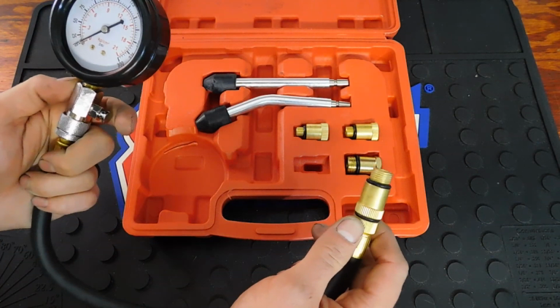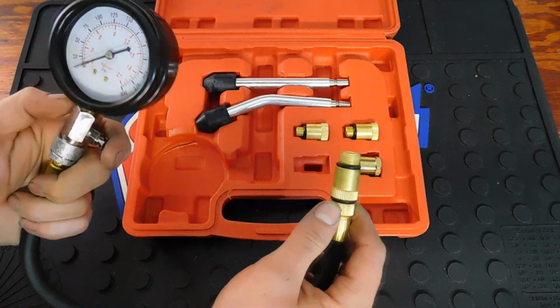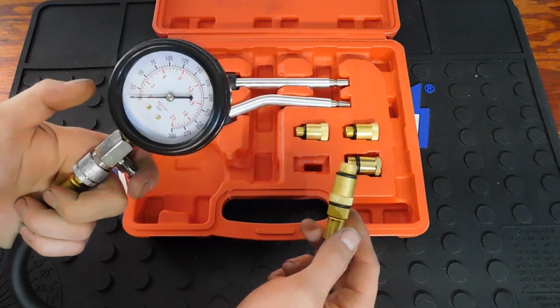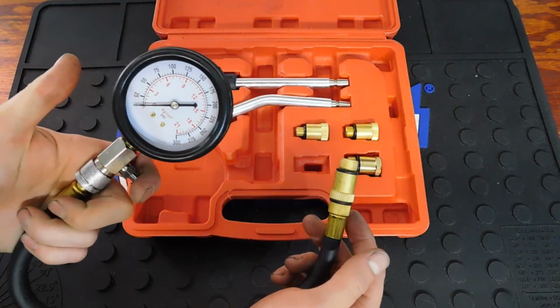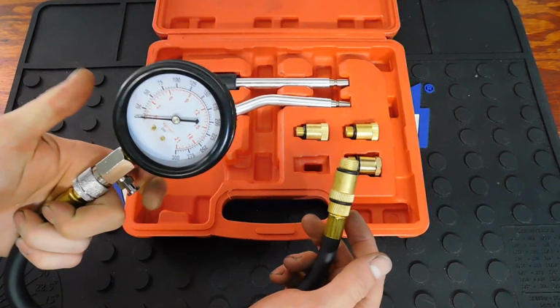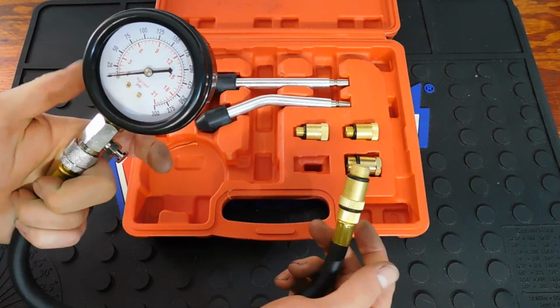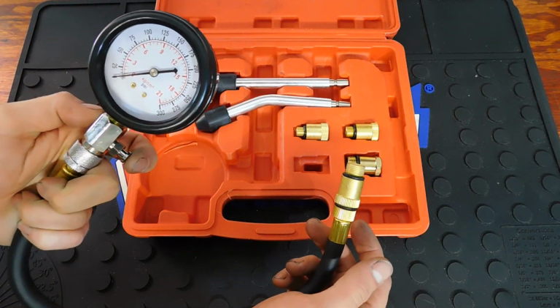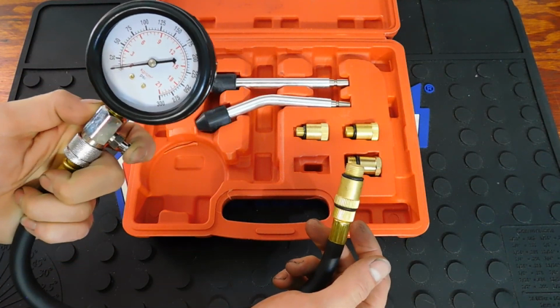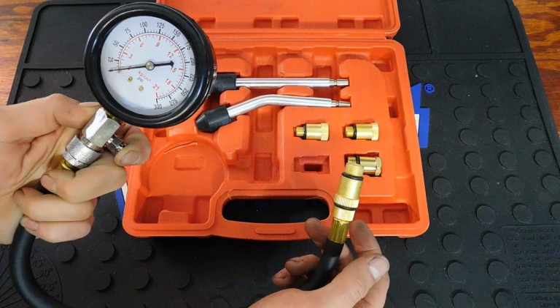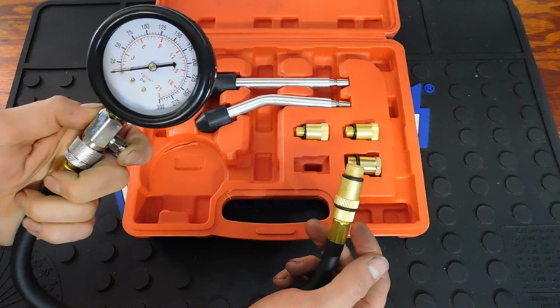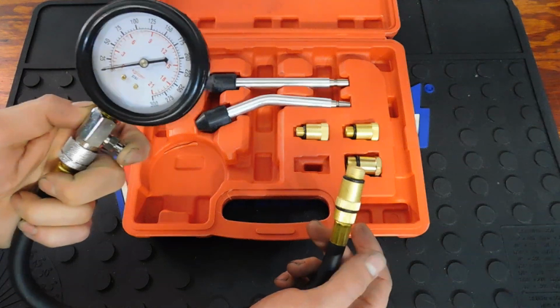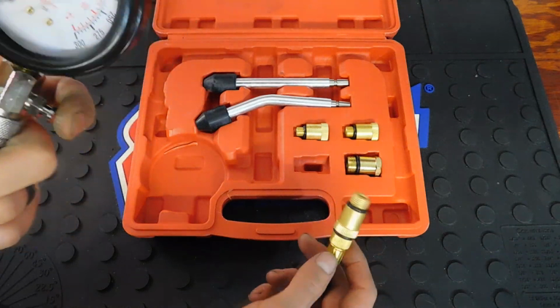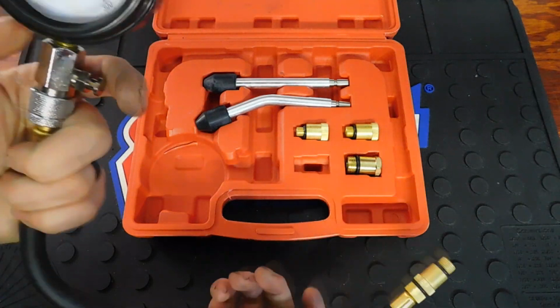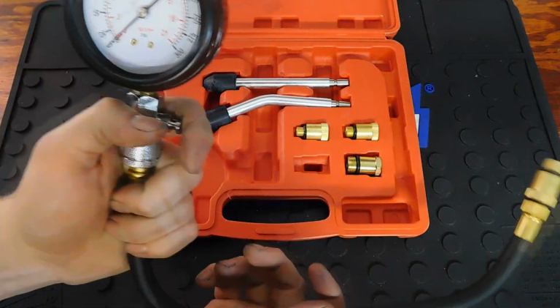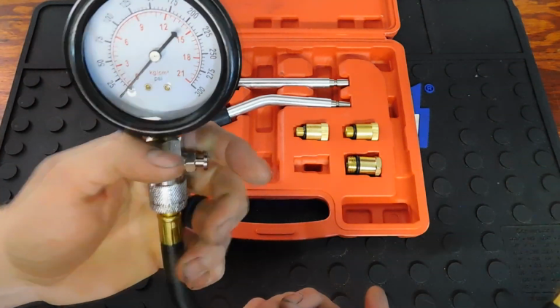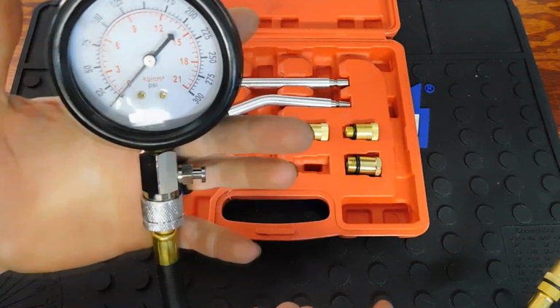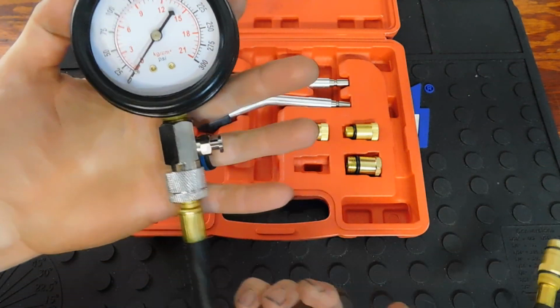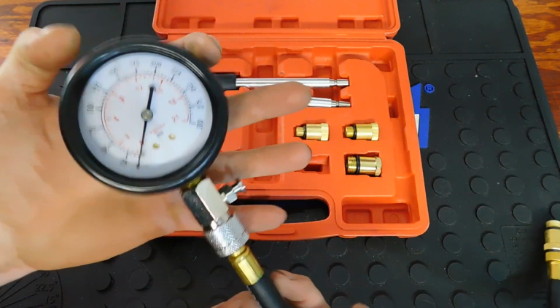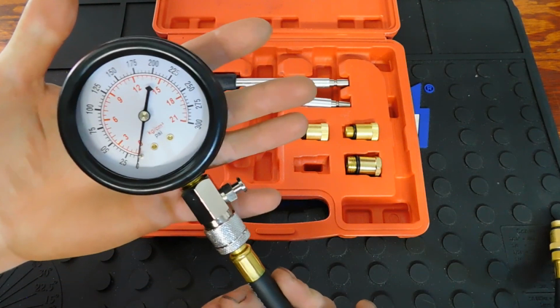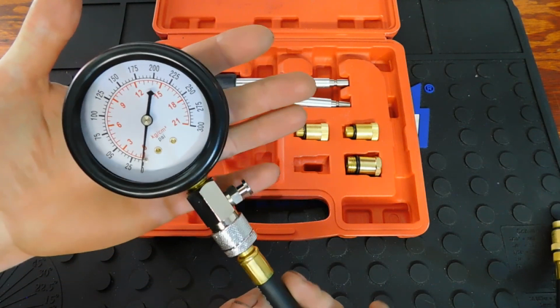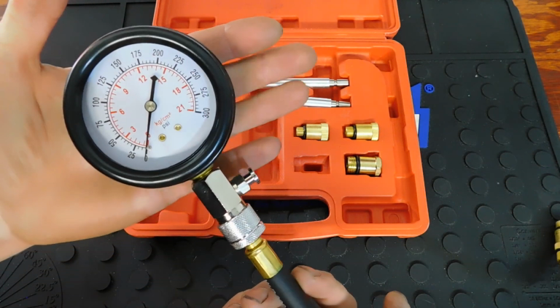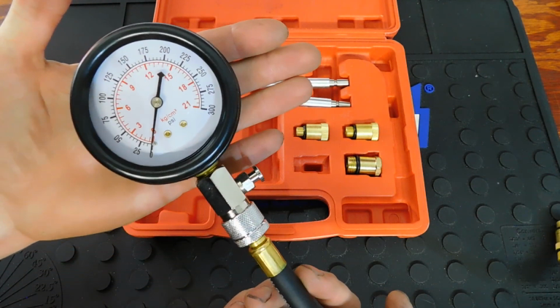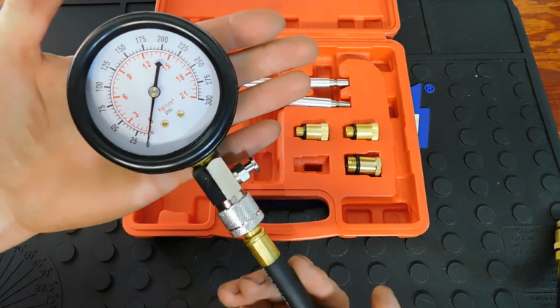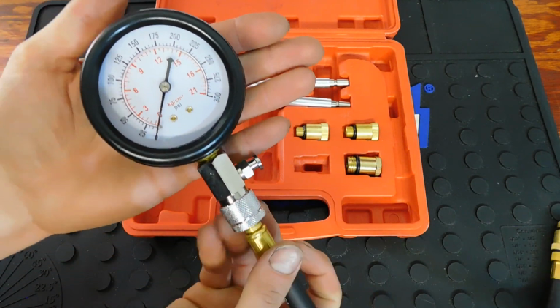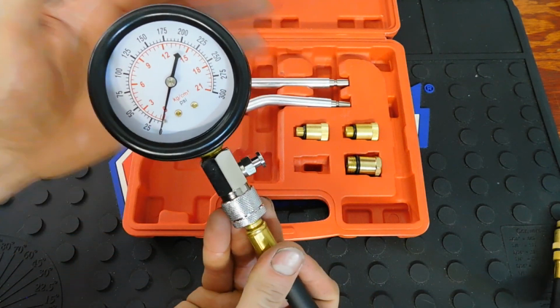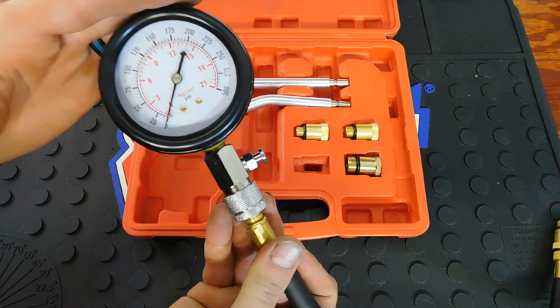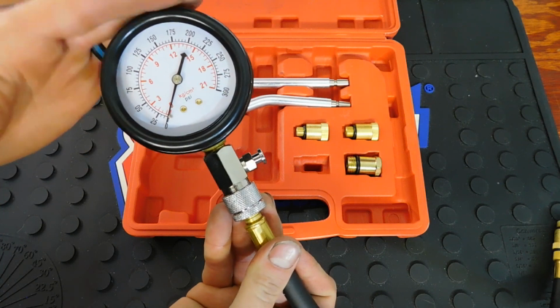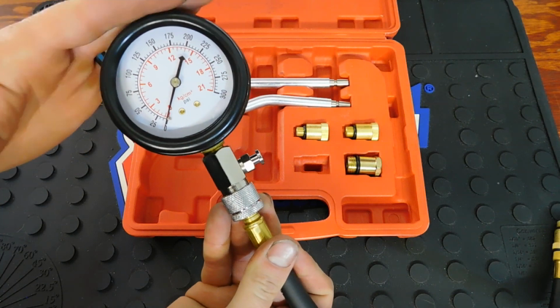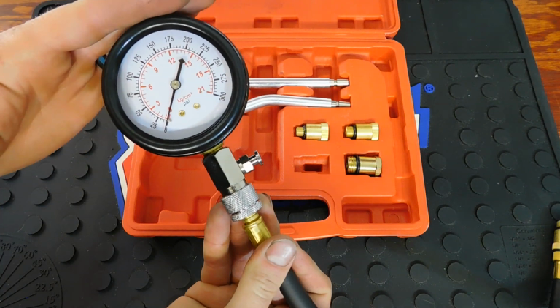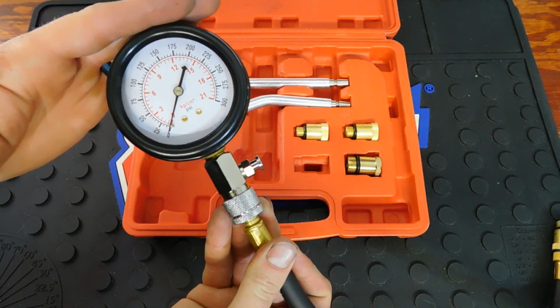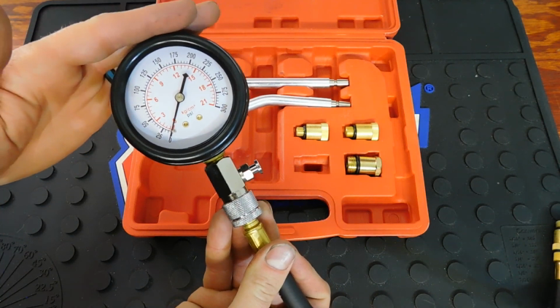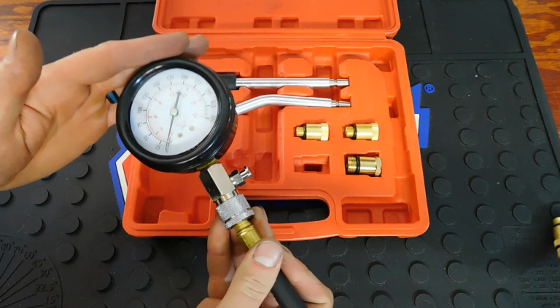Once you've cranked the engine over, there is a release button here to bleed the pressure. And as I stated before, with these cheaper sets you just have to be careful that the gauge itself is accurate.